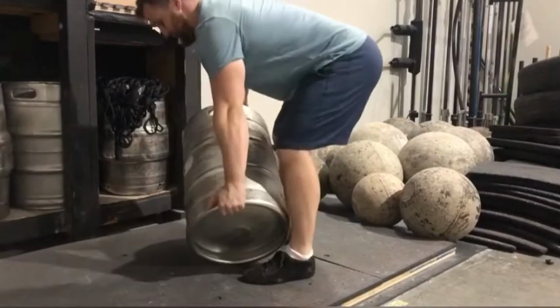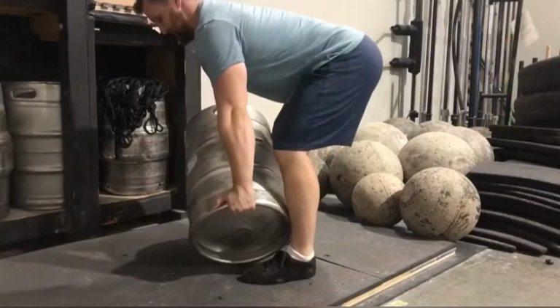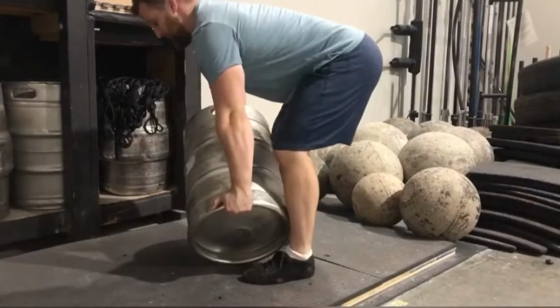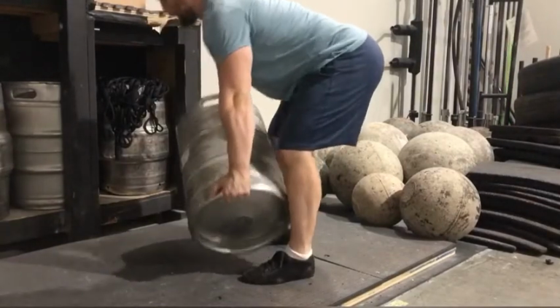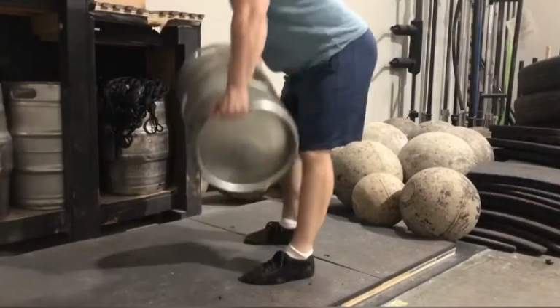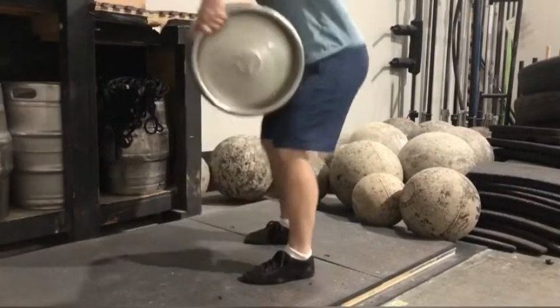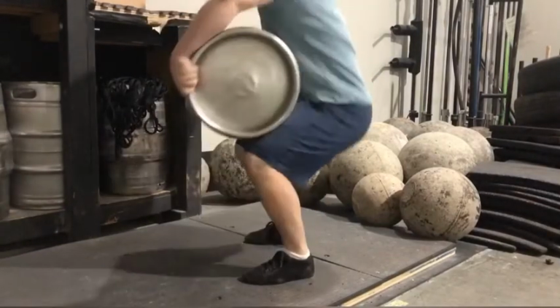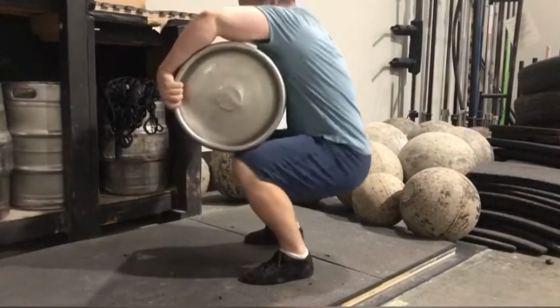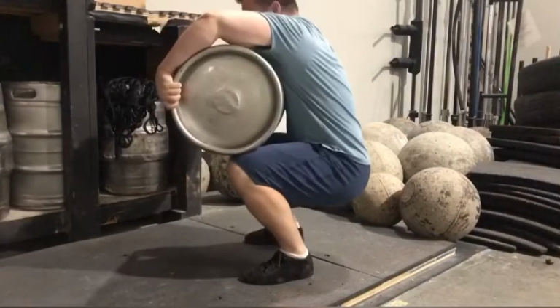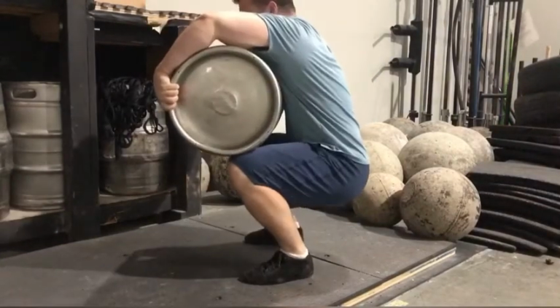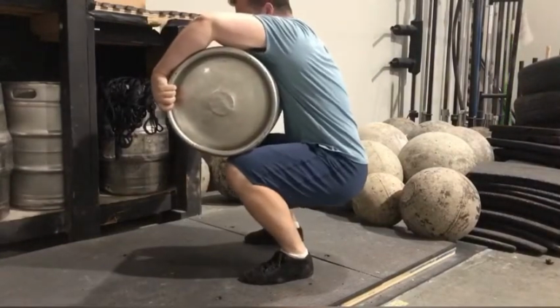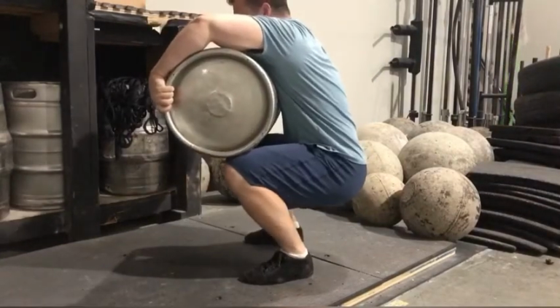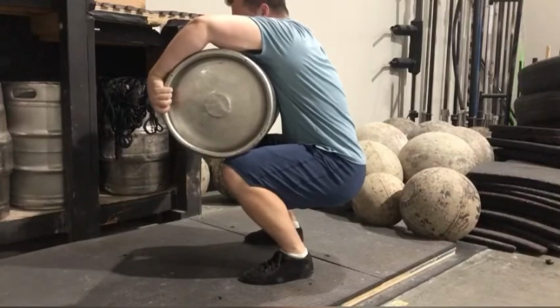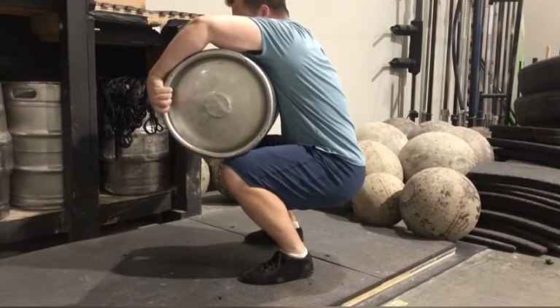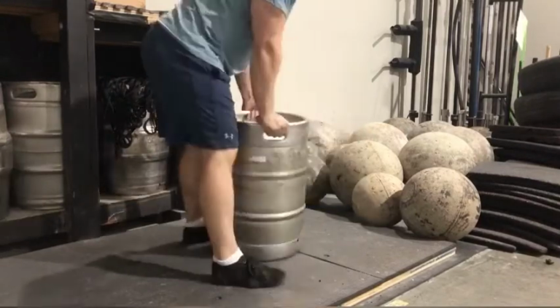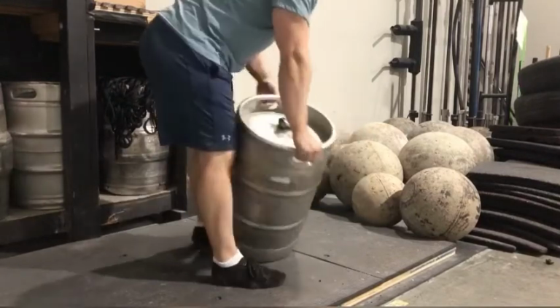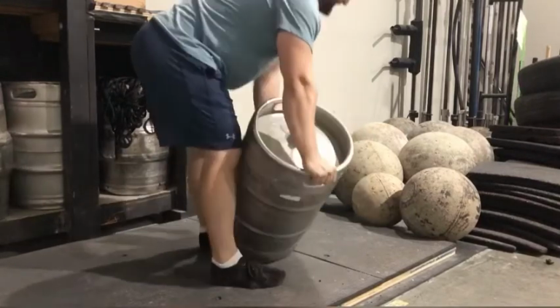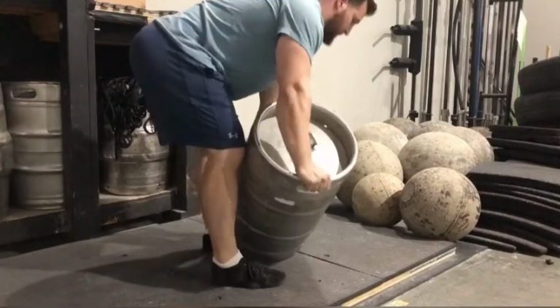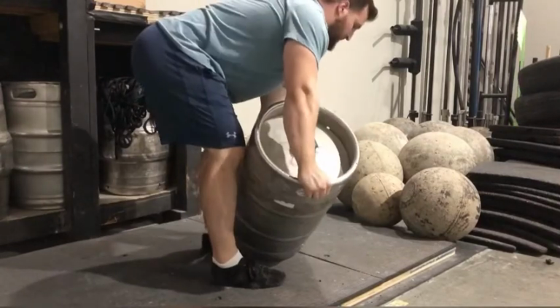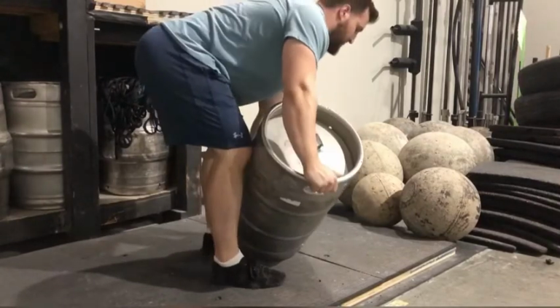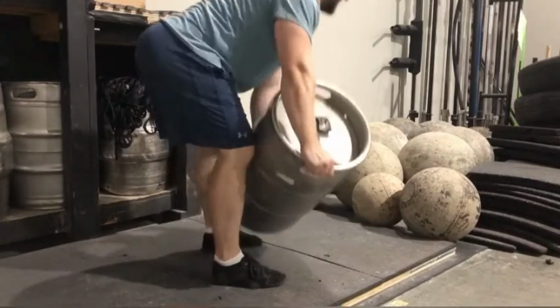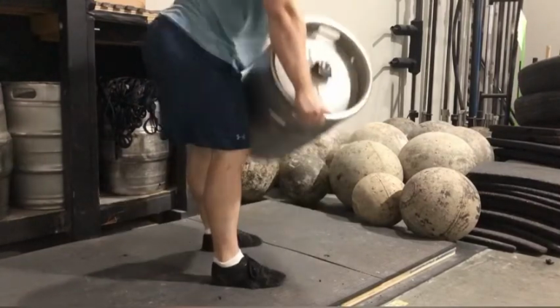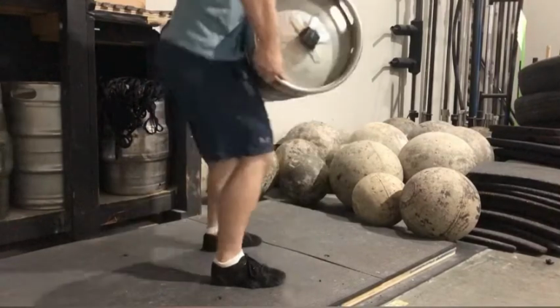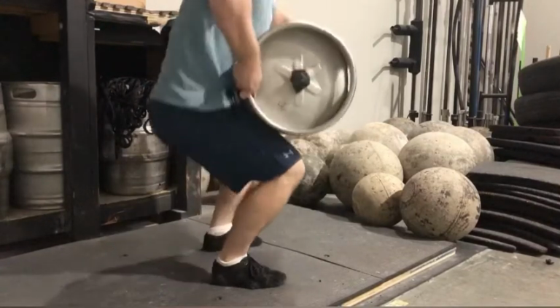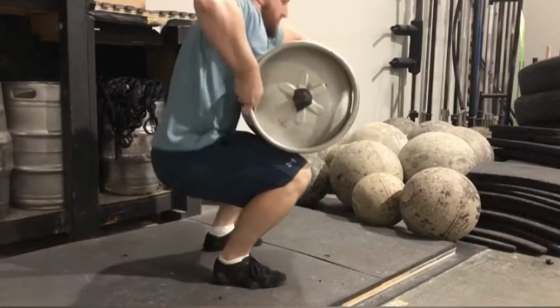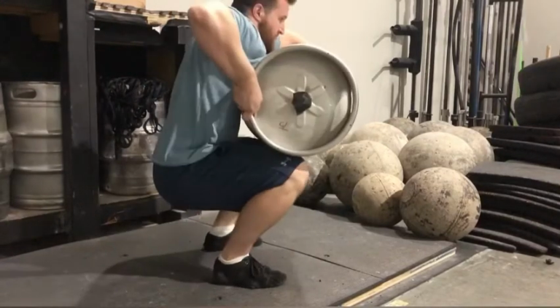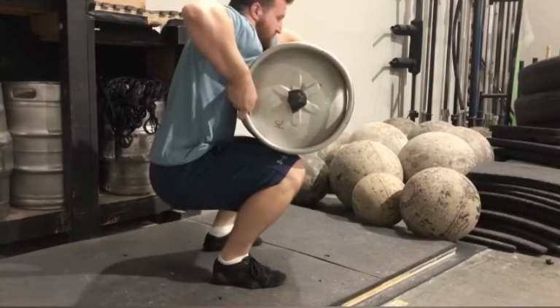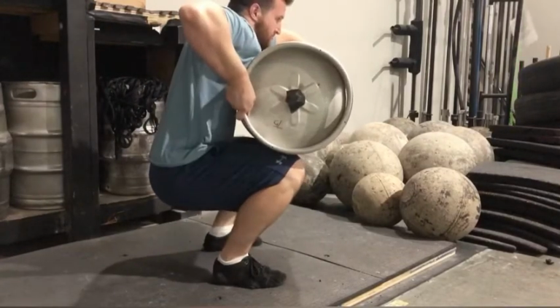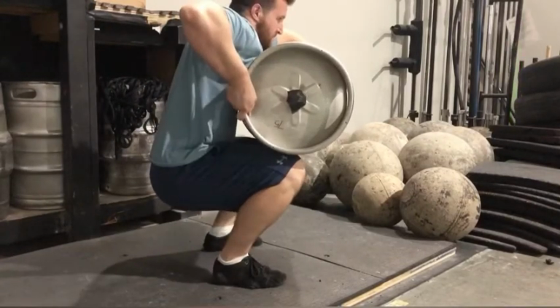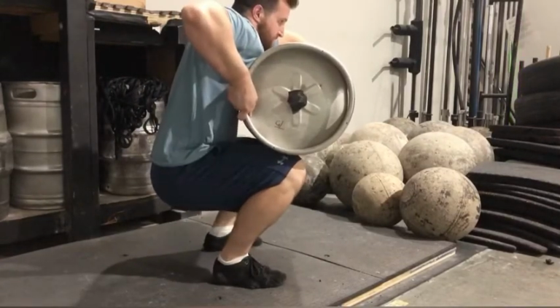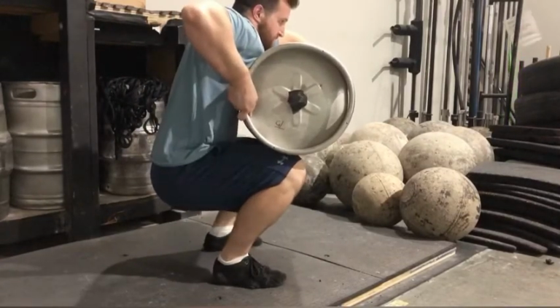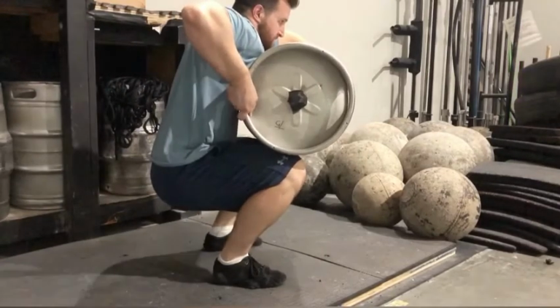Push with your non-dominant hand and pull with your dominant hand. This will wind the keg up and create more torque for the clean.